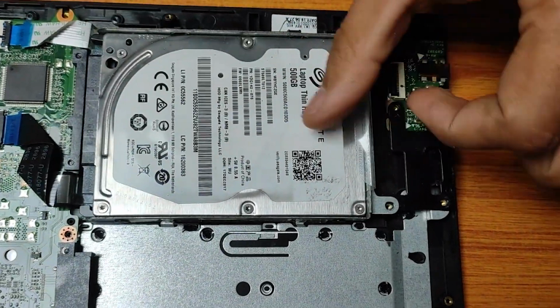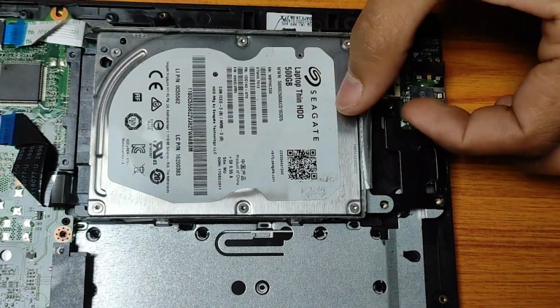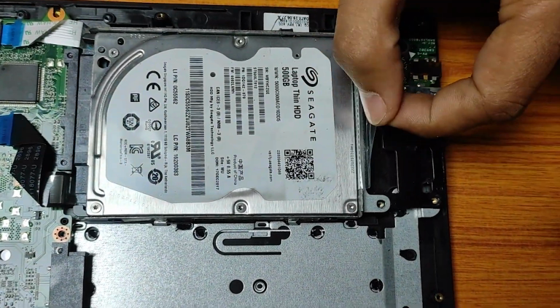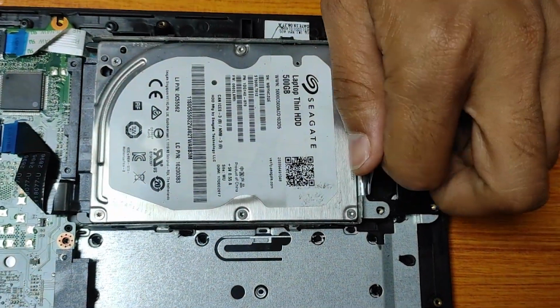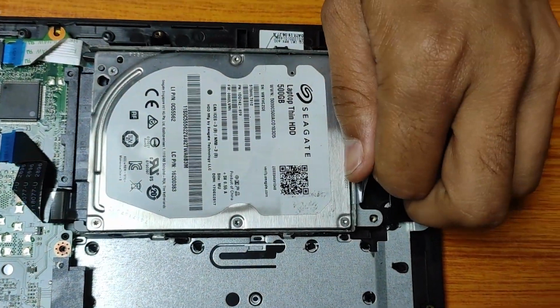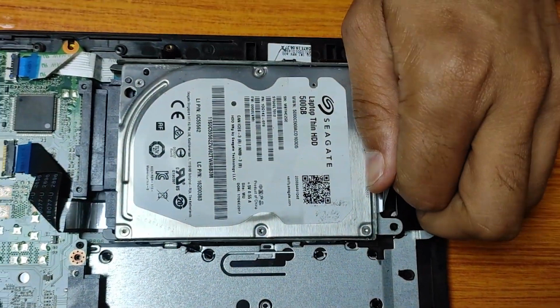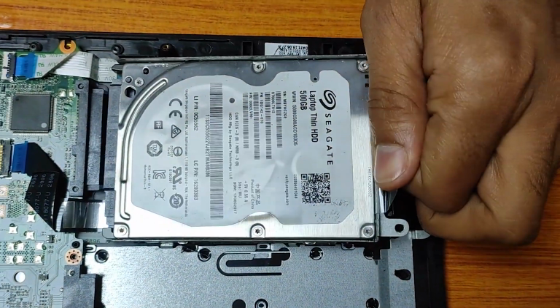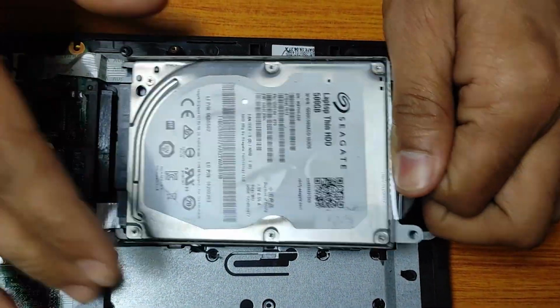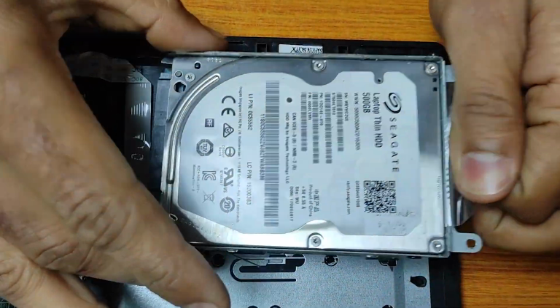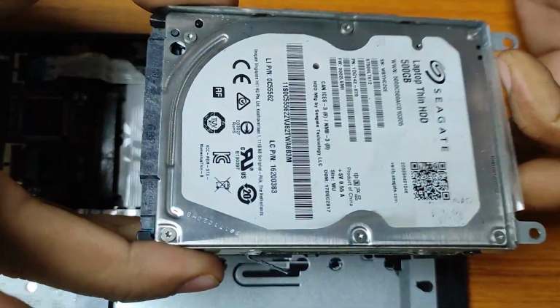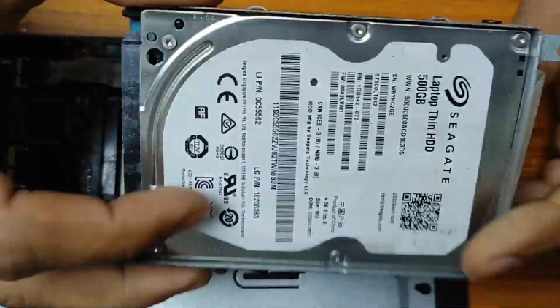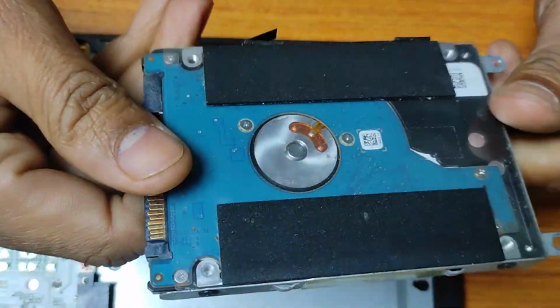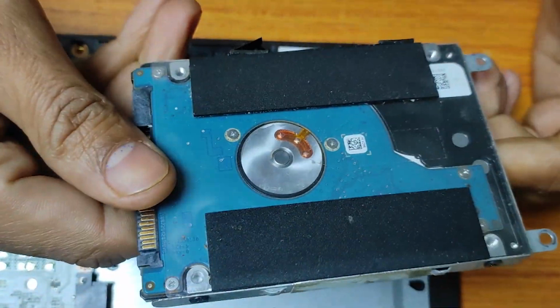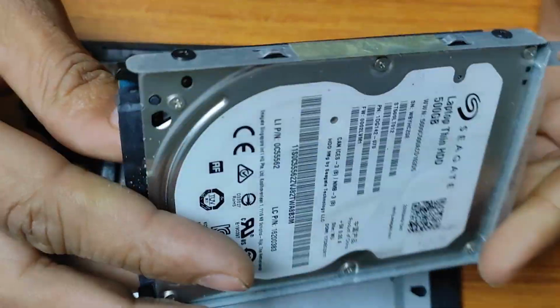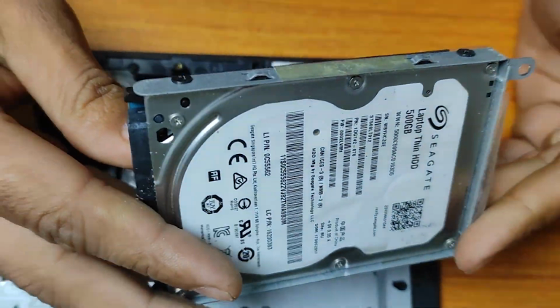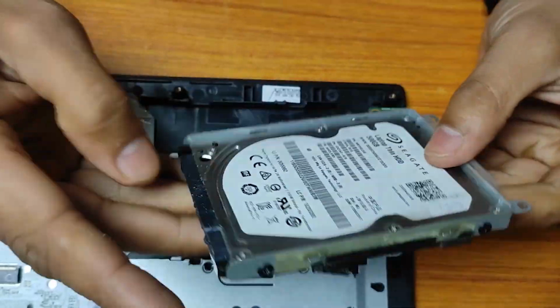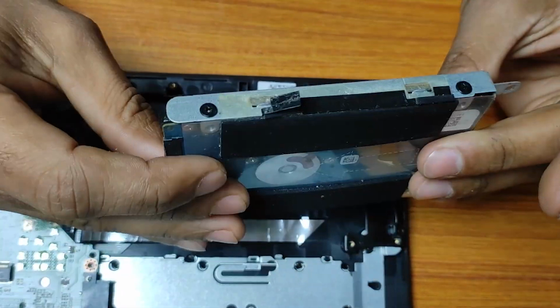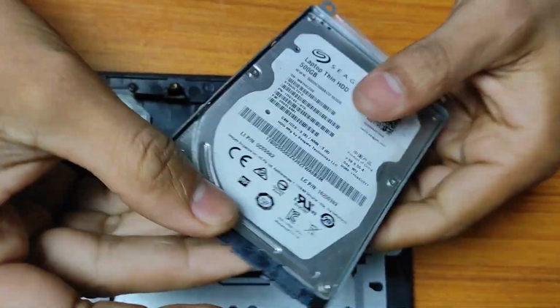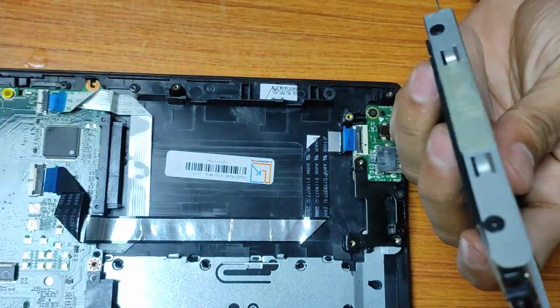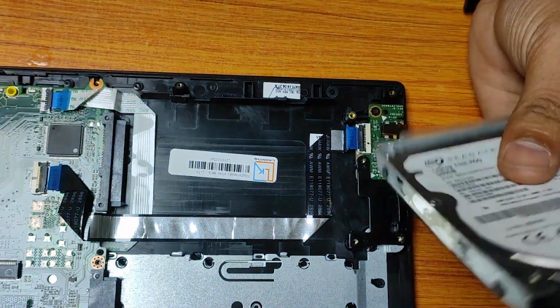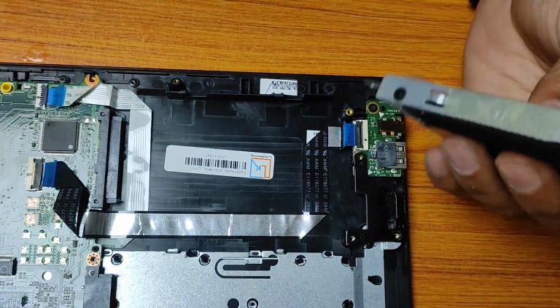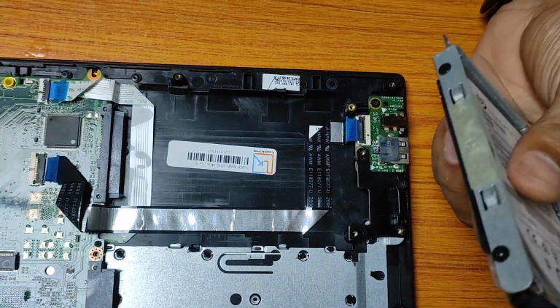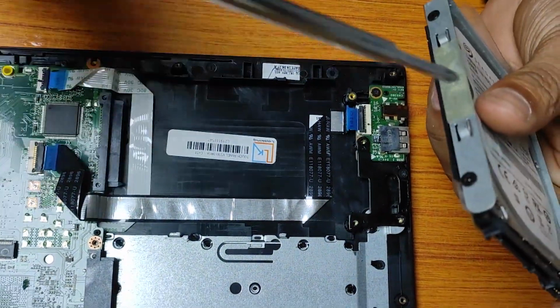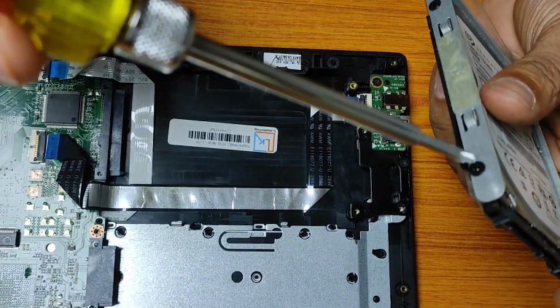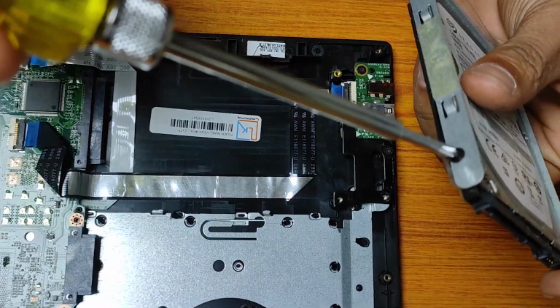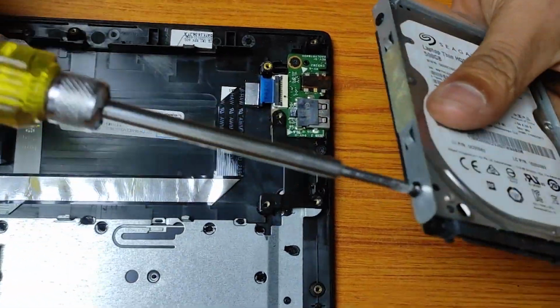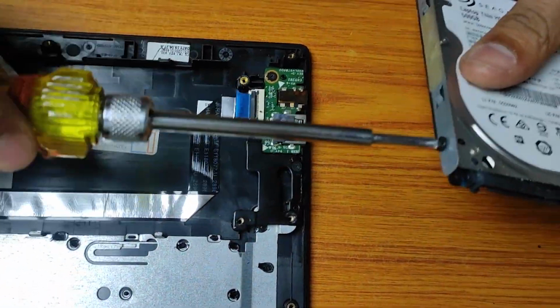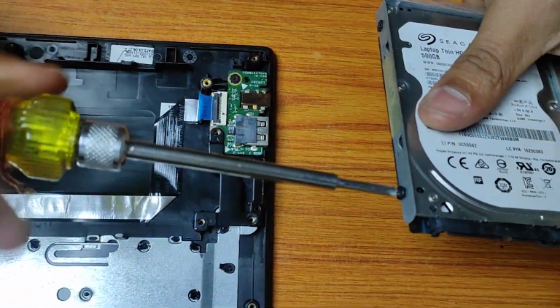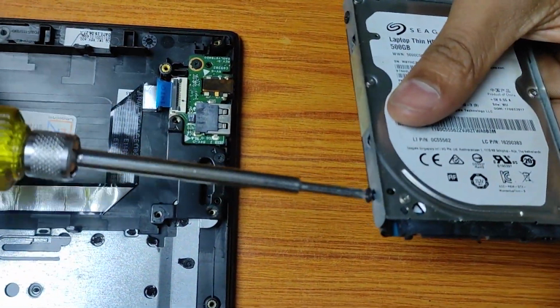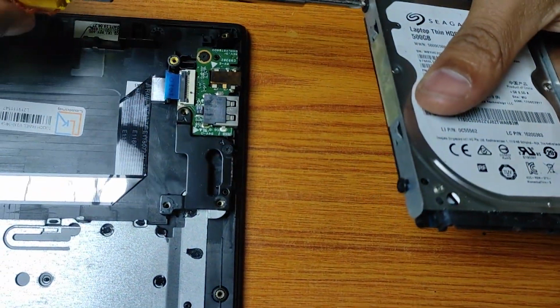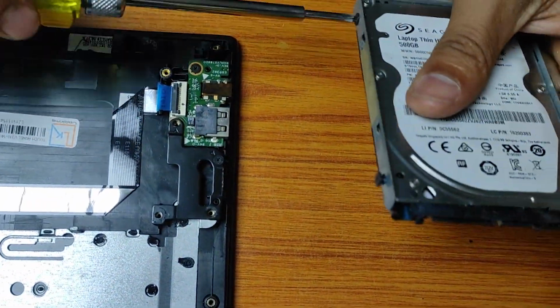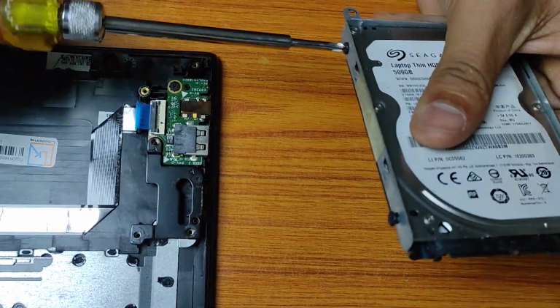Now, gently detach the HDD from the laptop. Obtain the appropriate SSD caddy or adapter for the laptop.